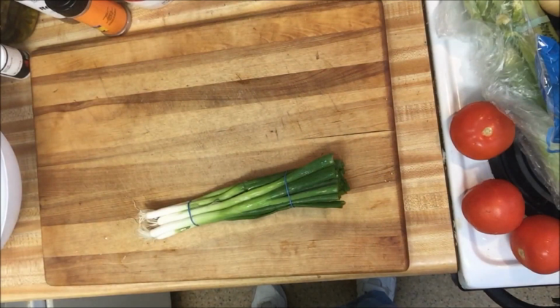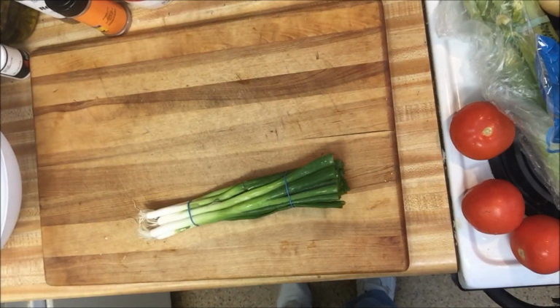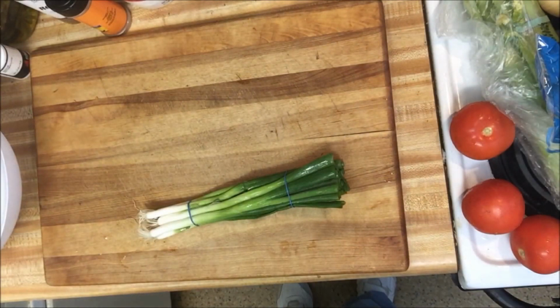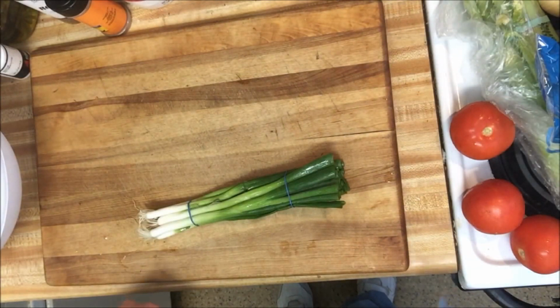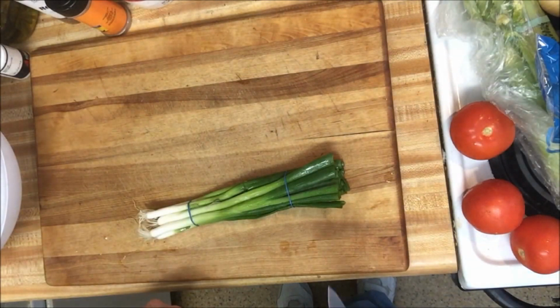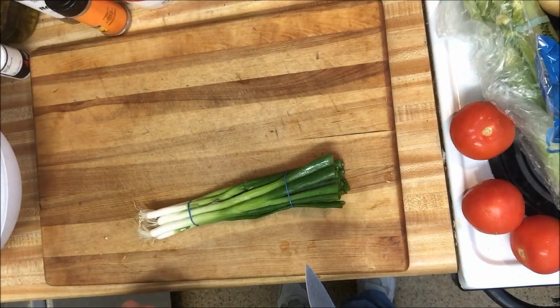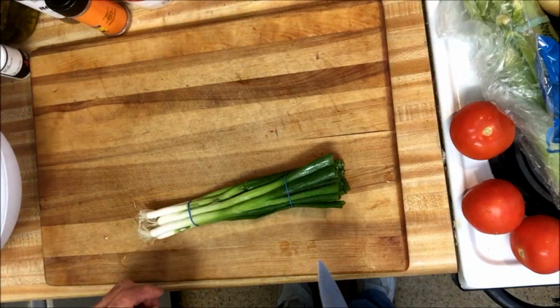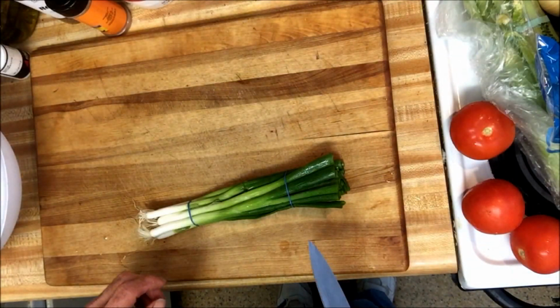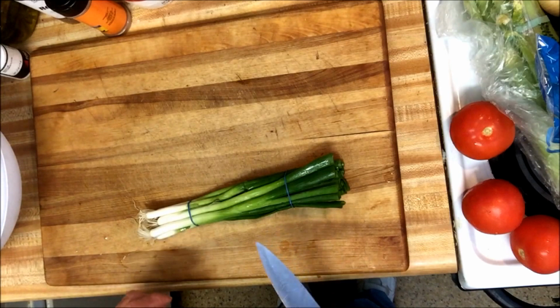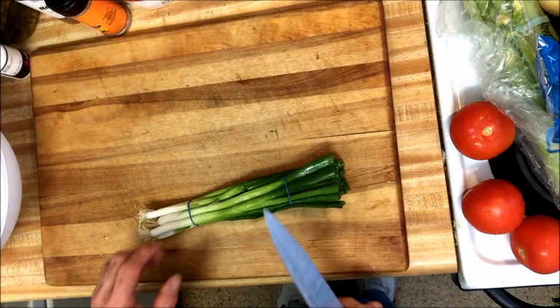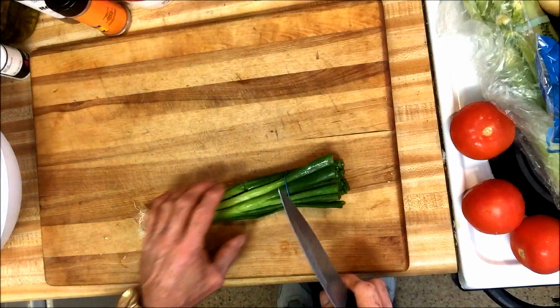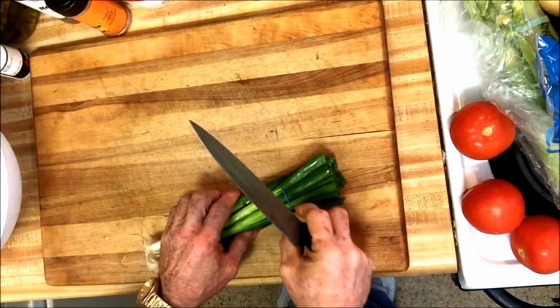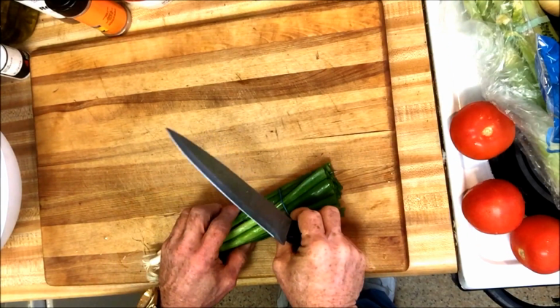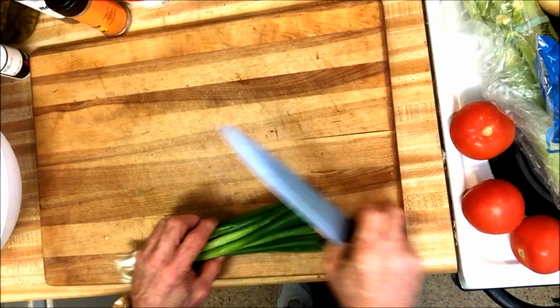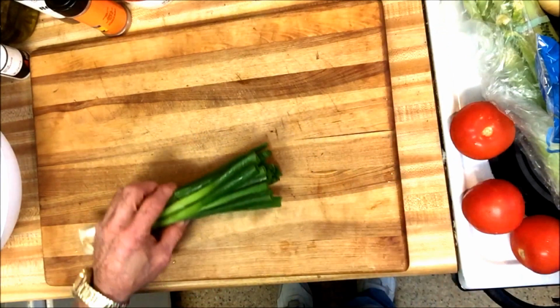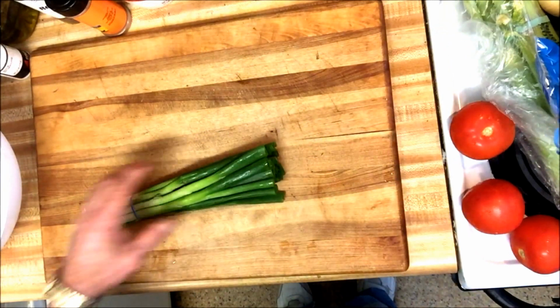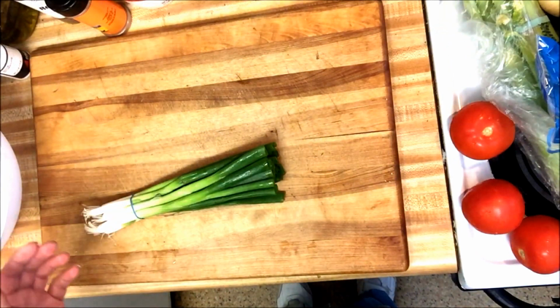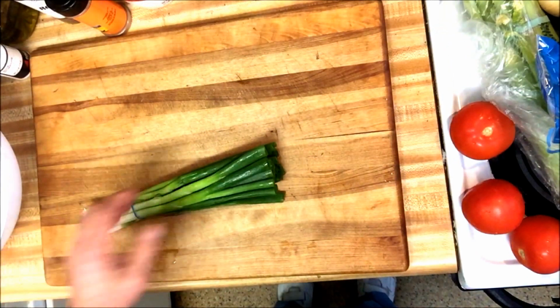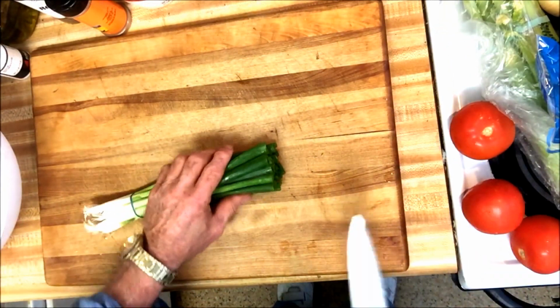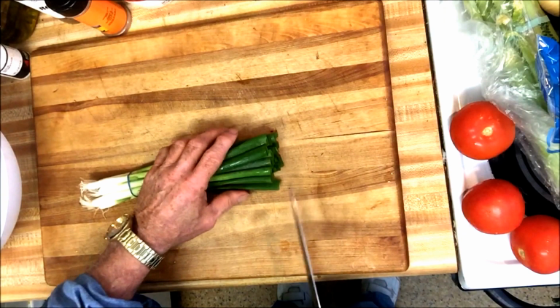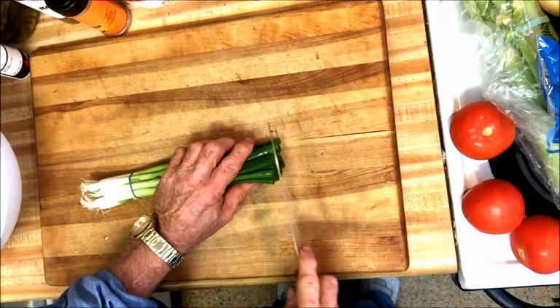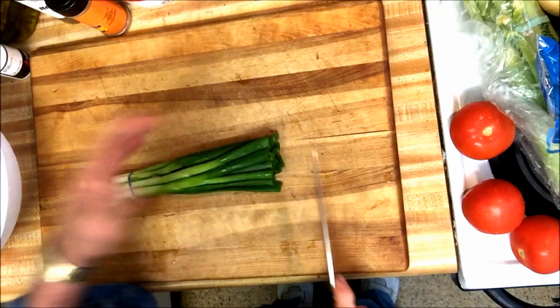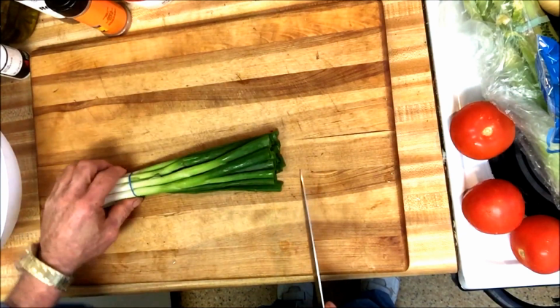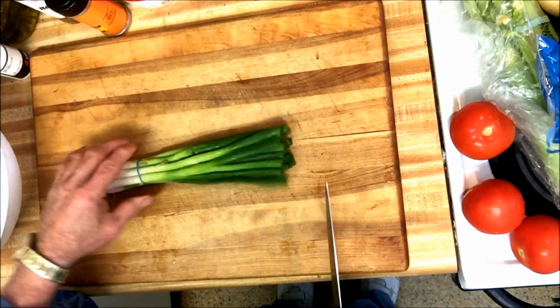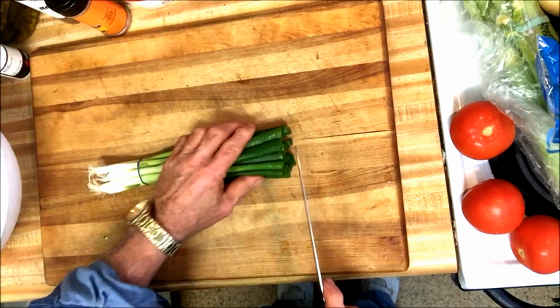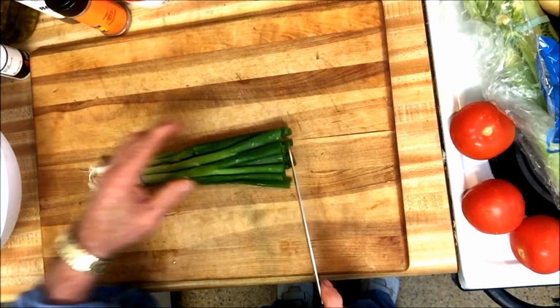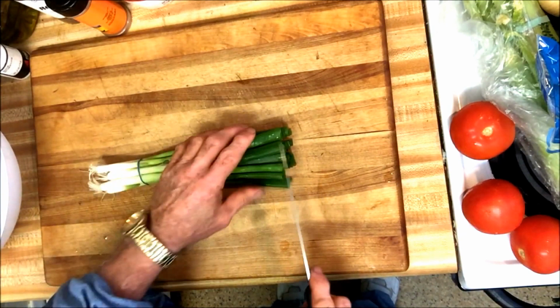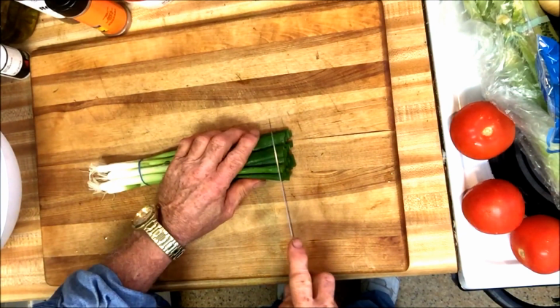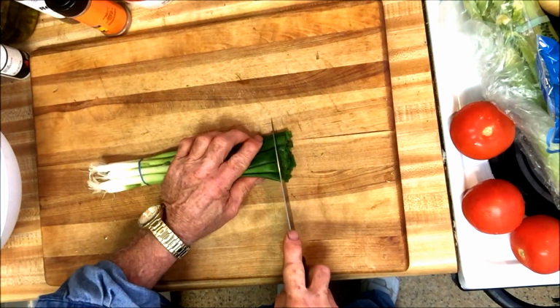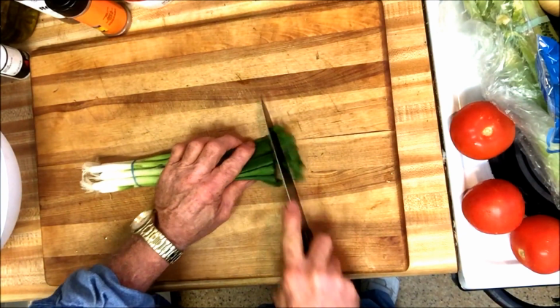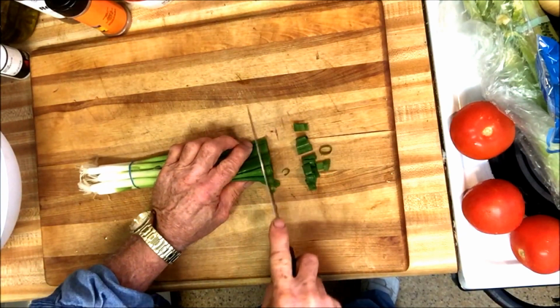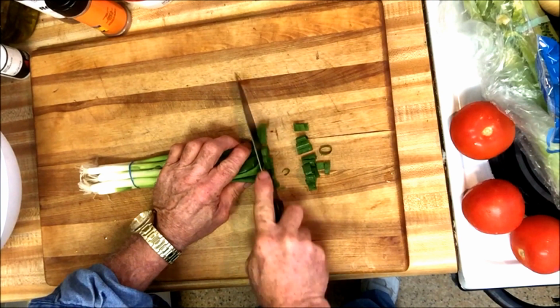Okay everyone, welcome to the Tony cooking show. Right now I'm gonna make my salad and I start off with these scallions. I leave the rubber band on them, and that's how I do it.